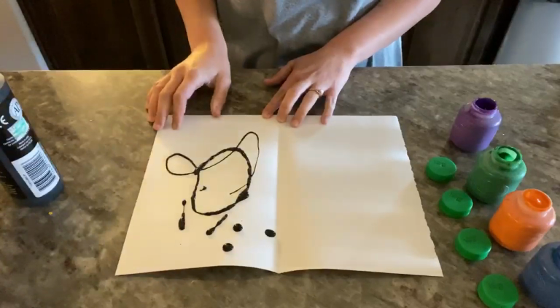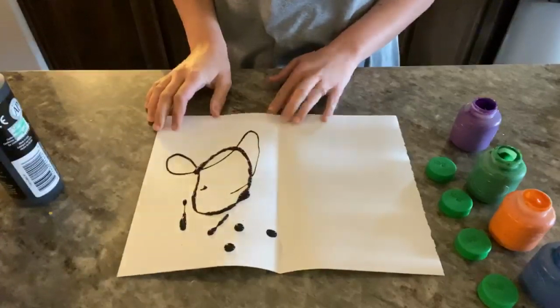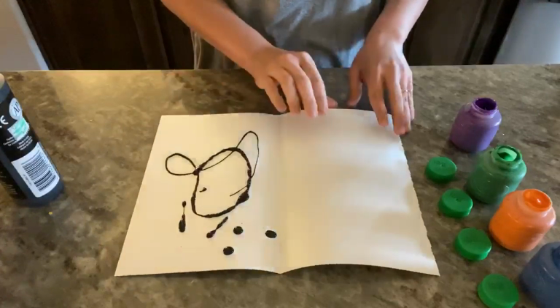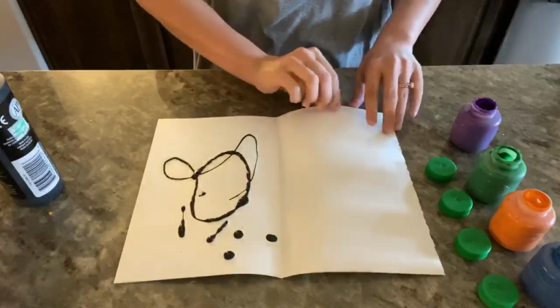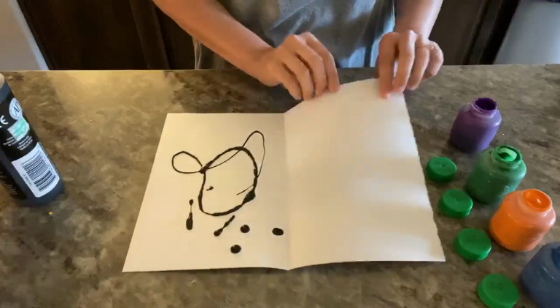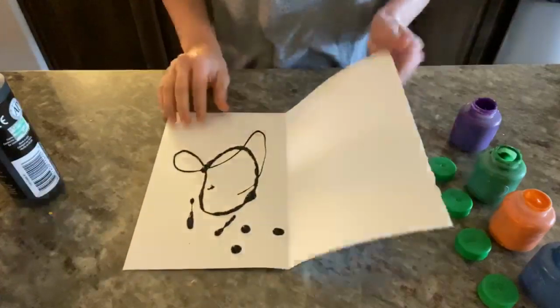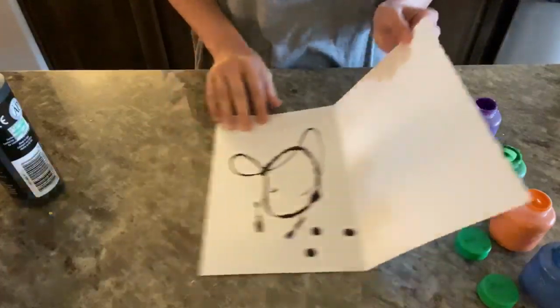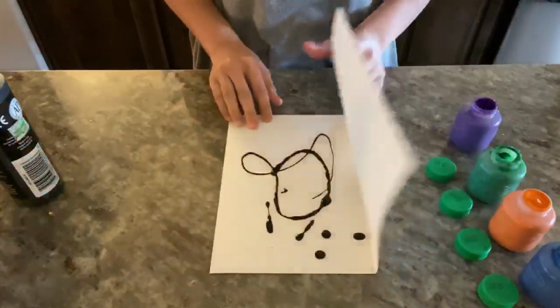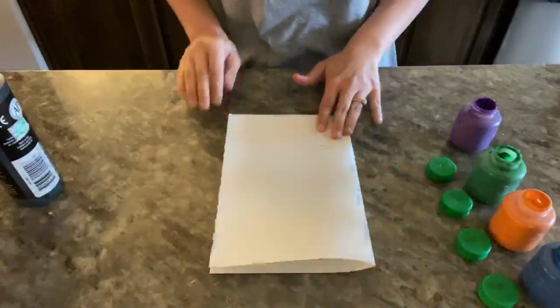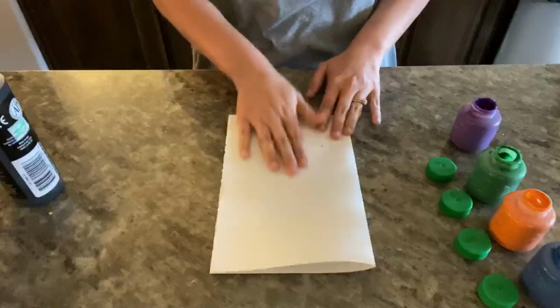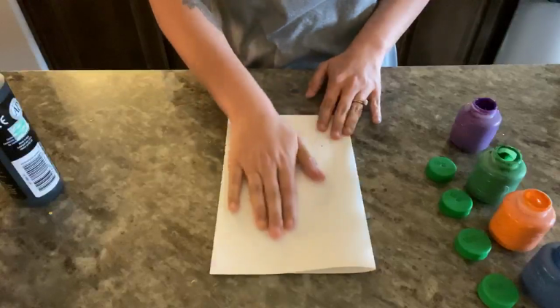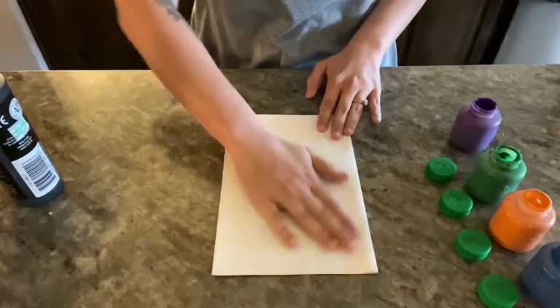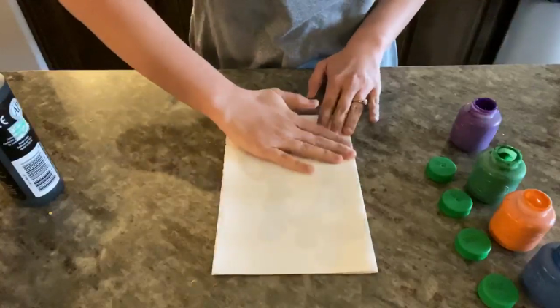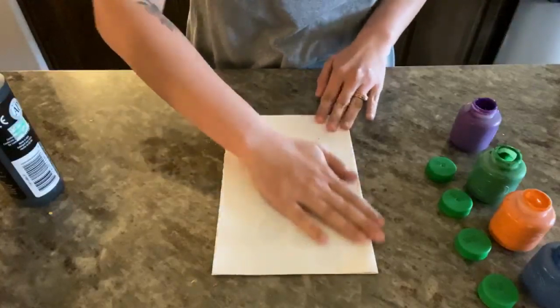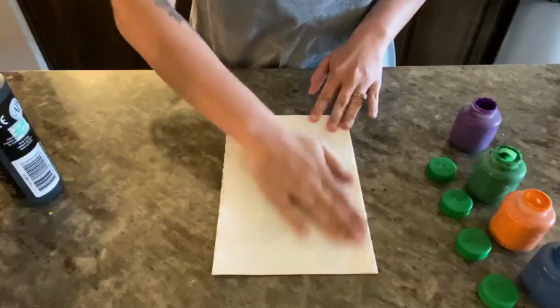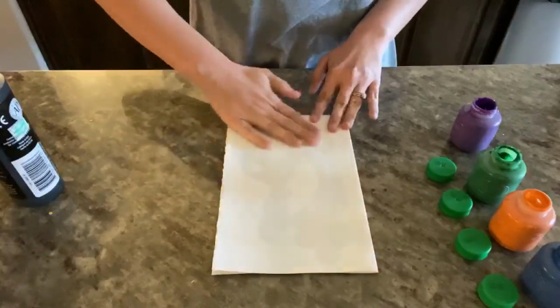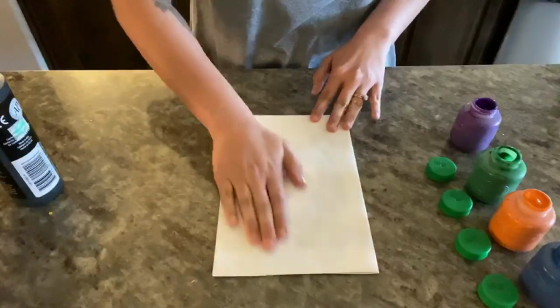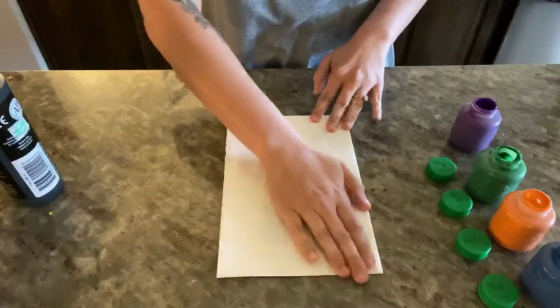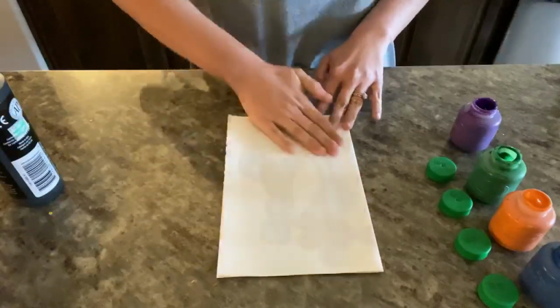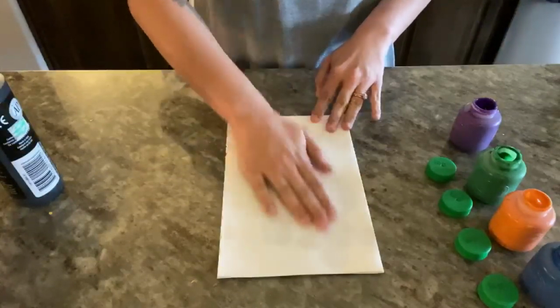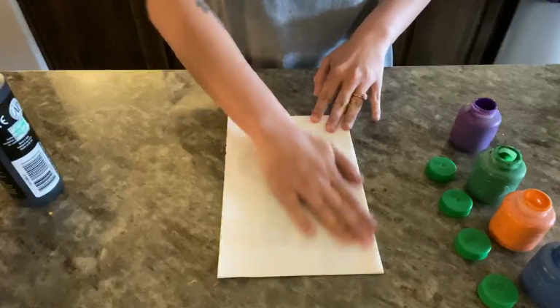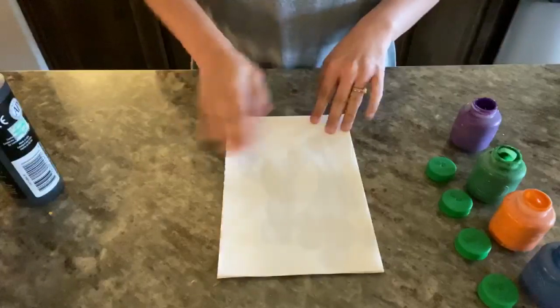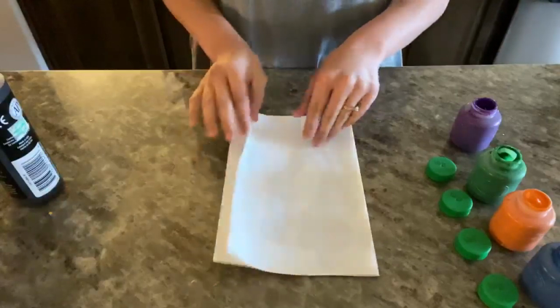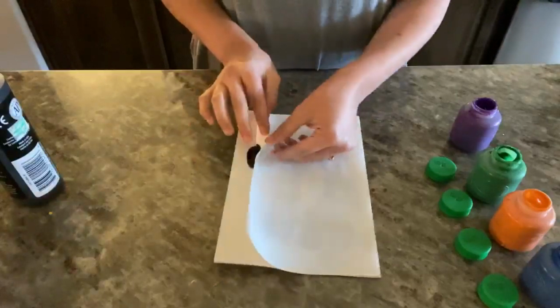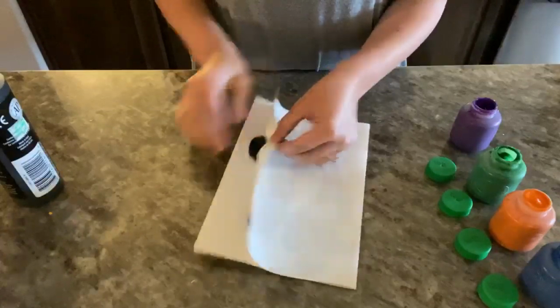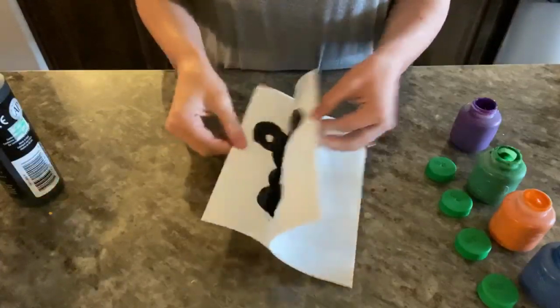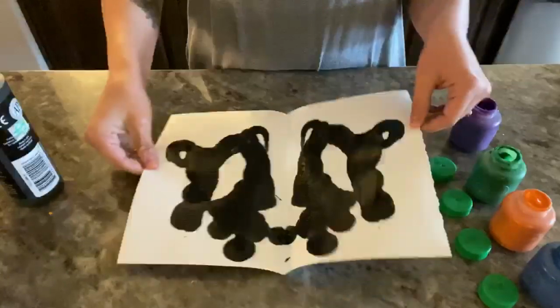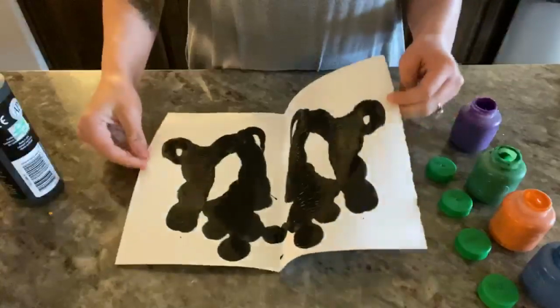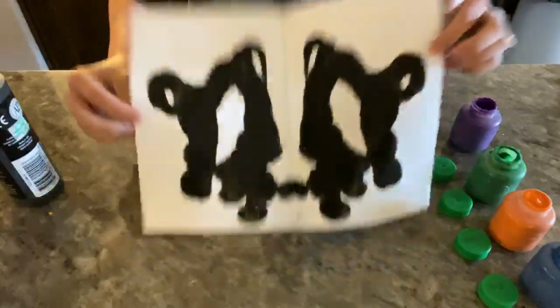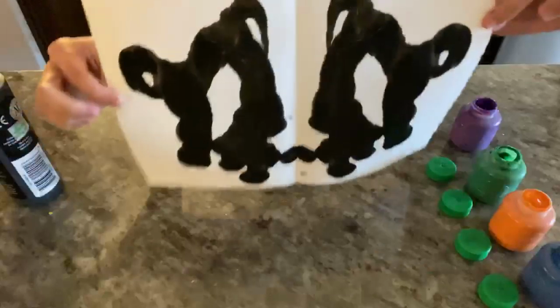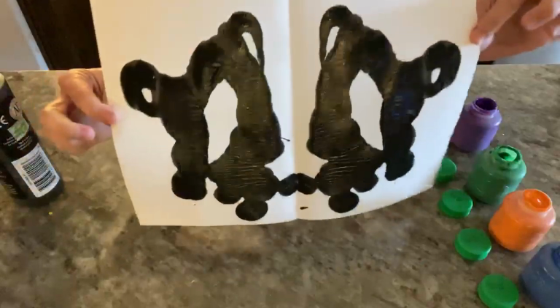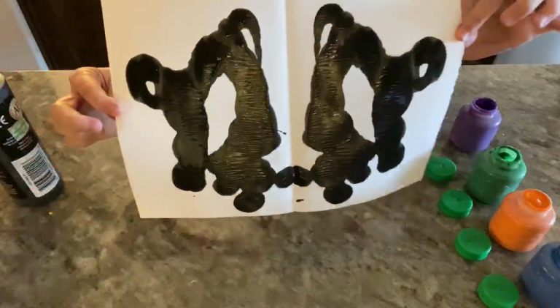Once that happens, I'm going to simply fold the paper over onto itself and then press down. That's going to give me my blot. I'll know it'll be symmetric, and I open it up and there is my ink blot.